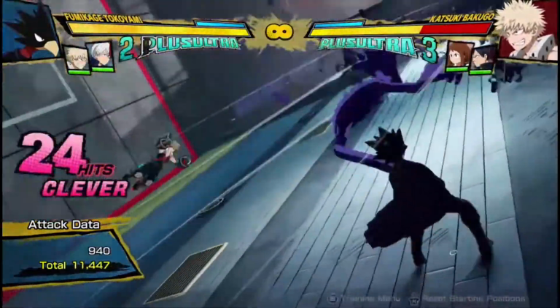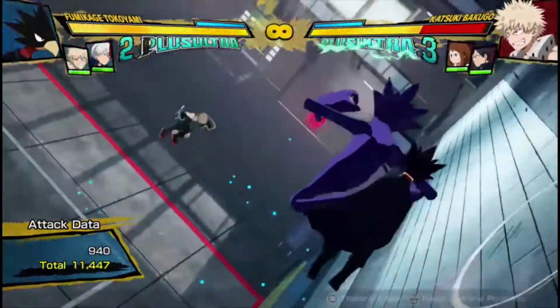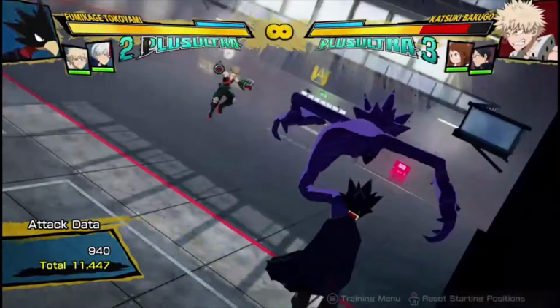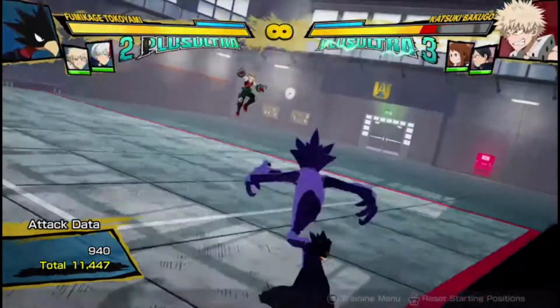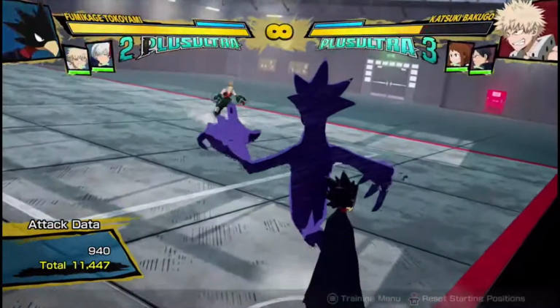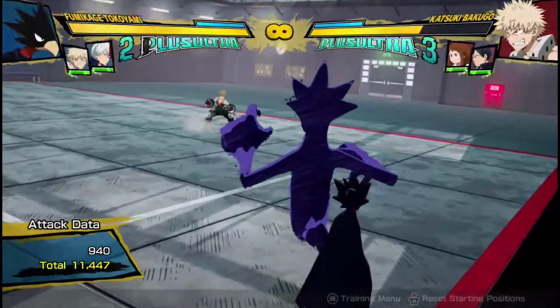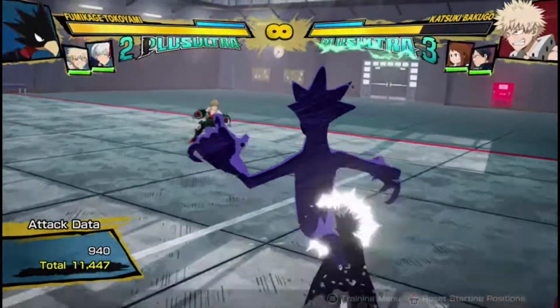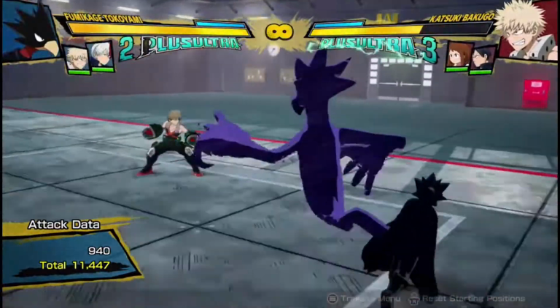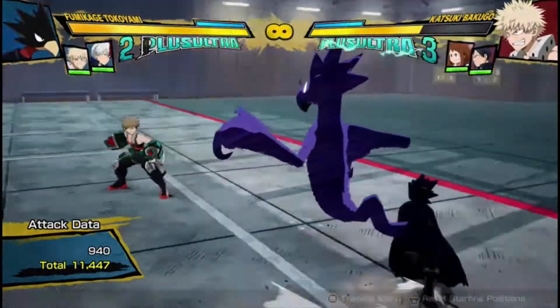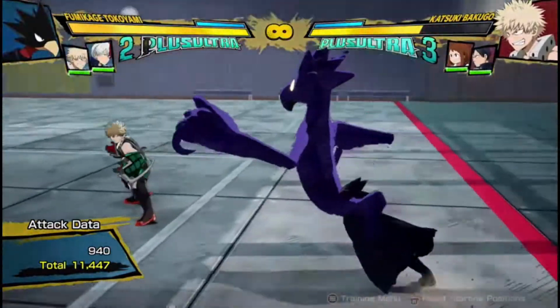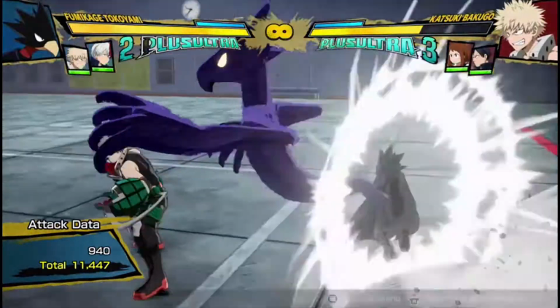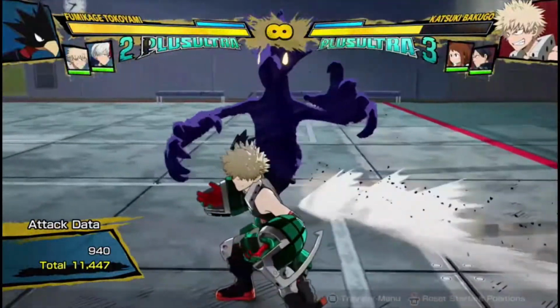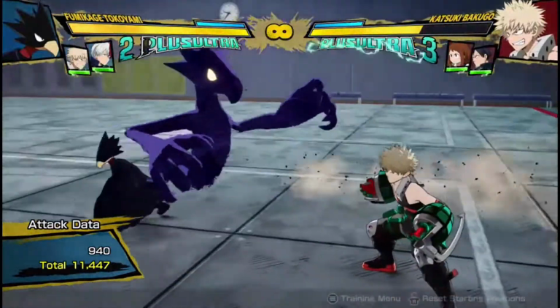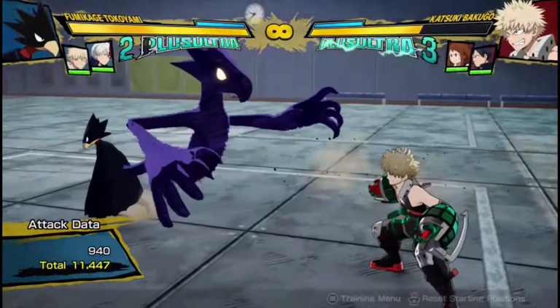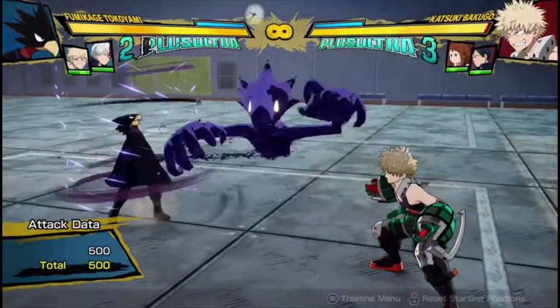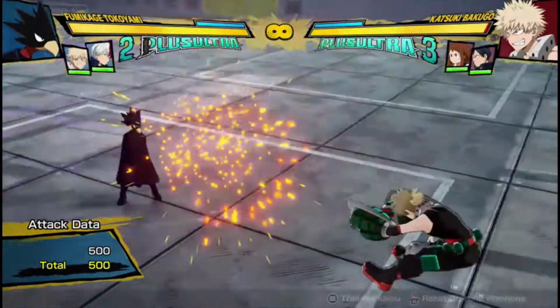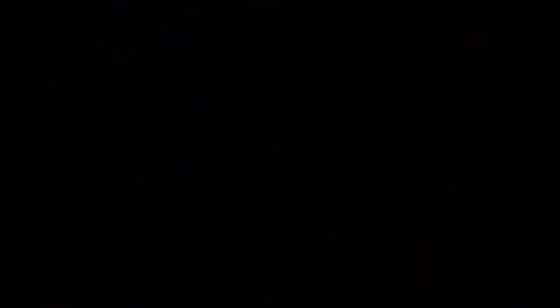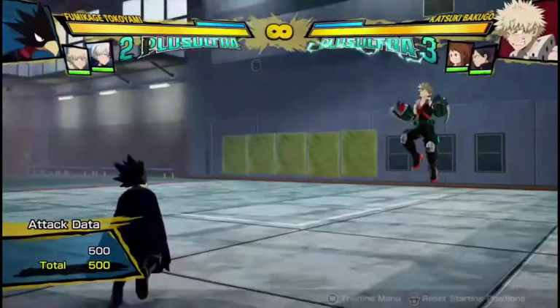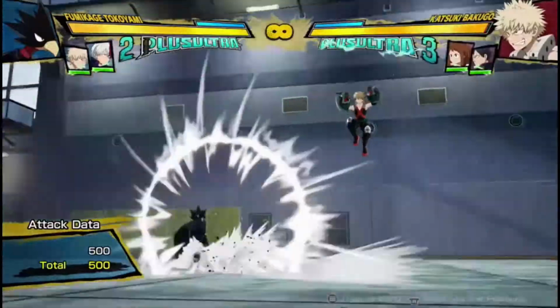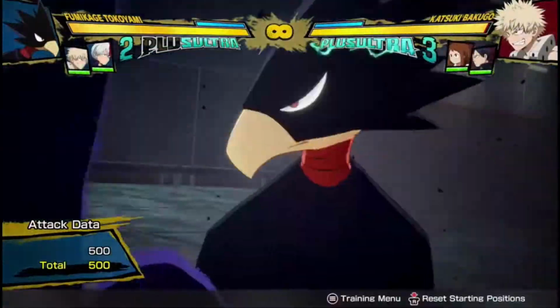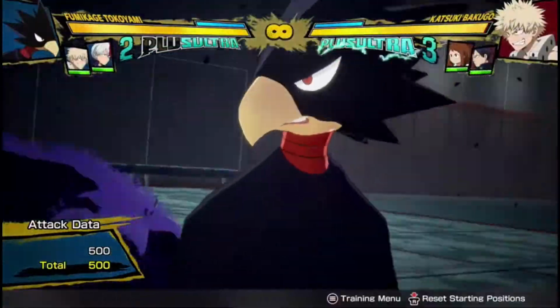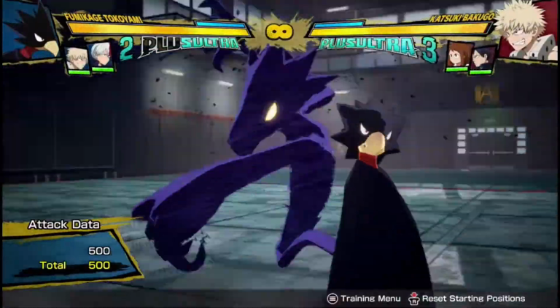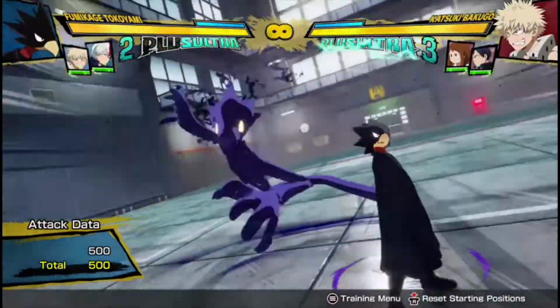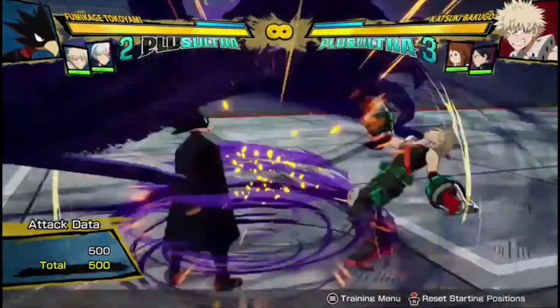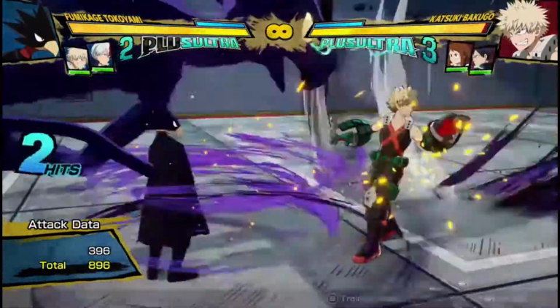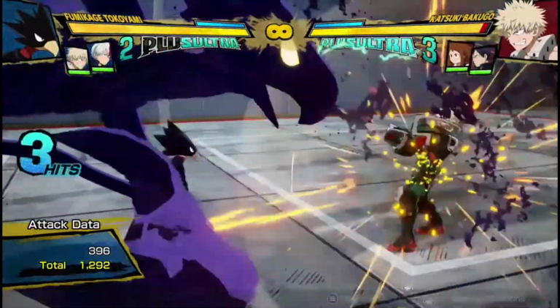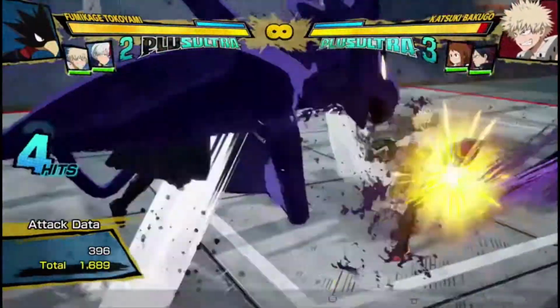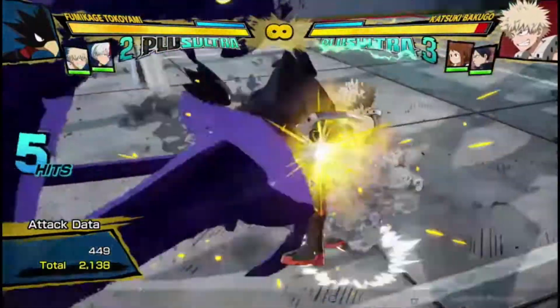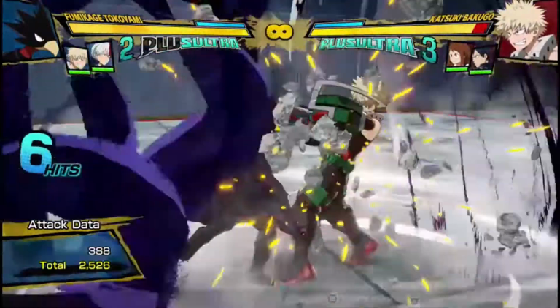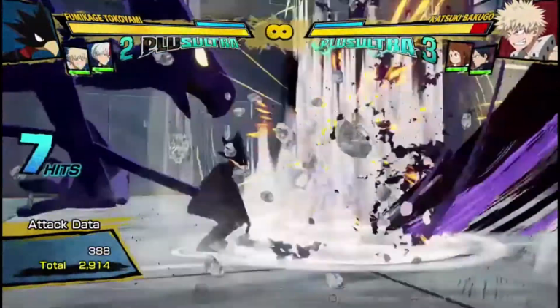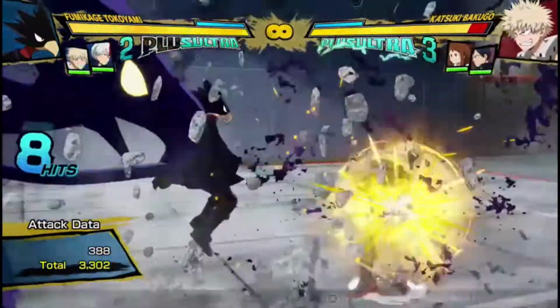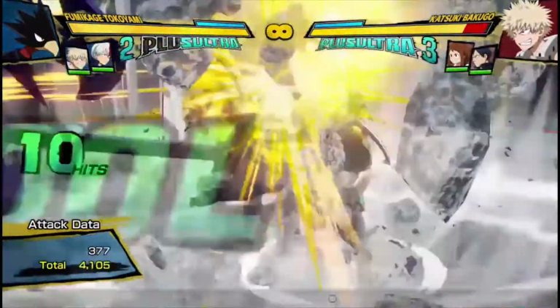That's 11,000 damage for a single dash cancel because they got hit by Red Grat, which is pretty decent damage combo-wise. And because it does a lot of damage, even after it's done he can go into his regular combo.